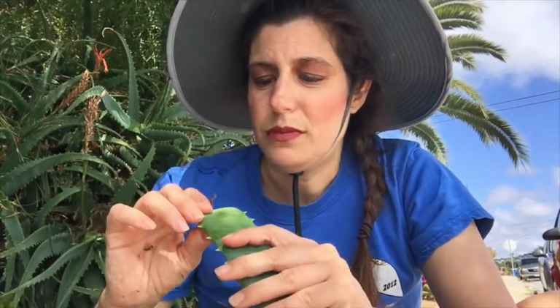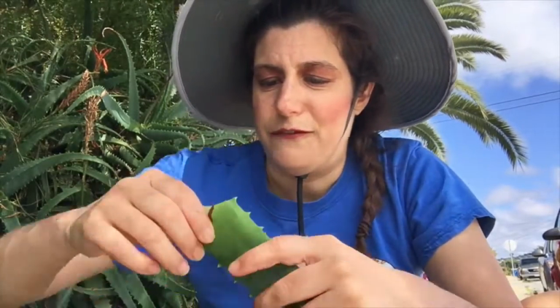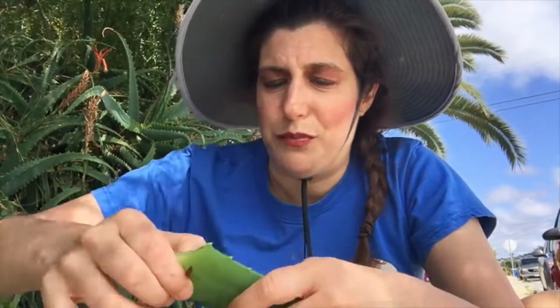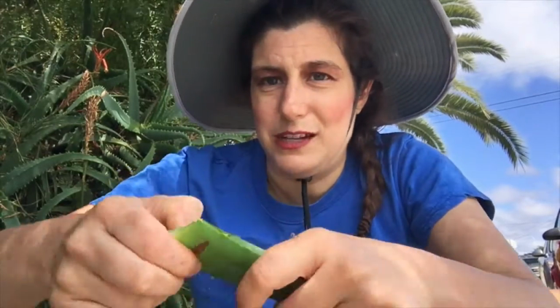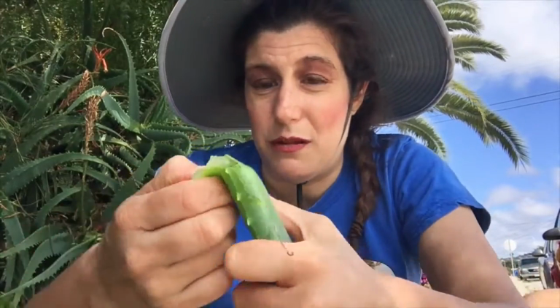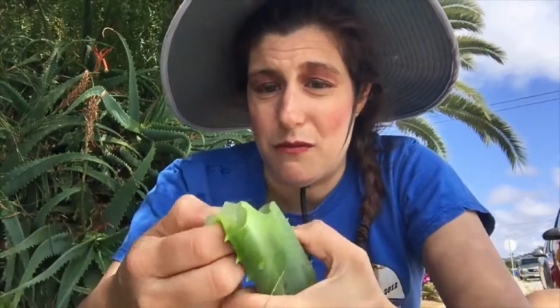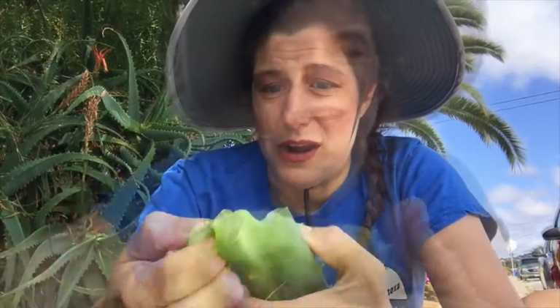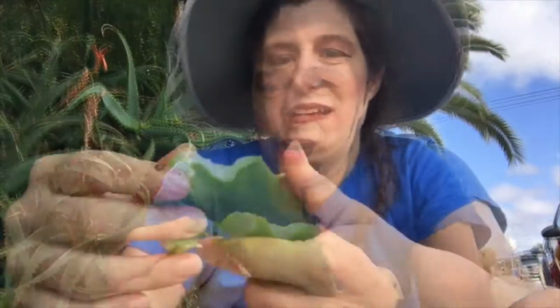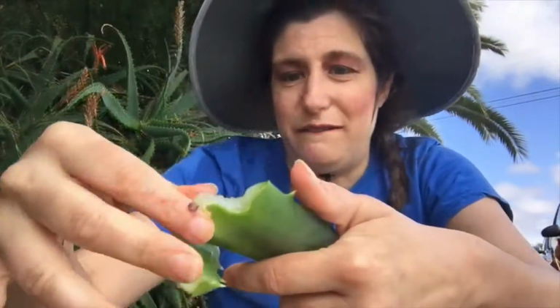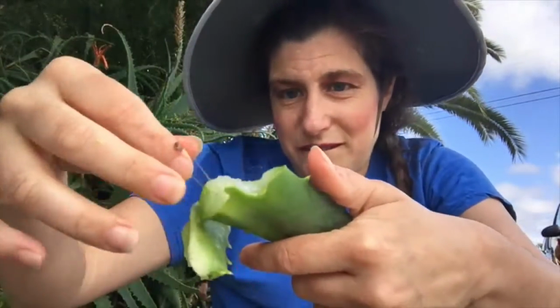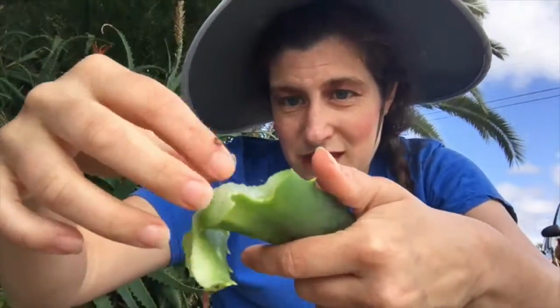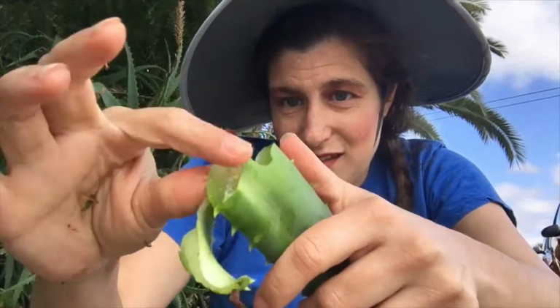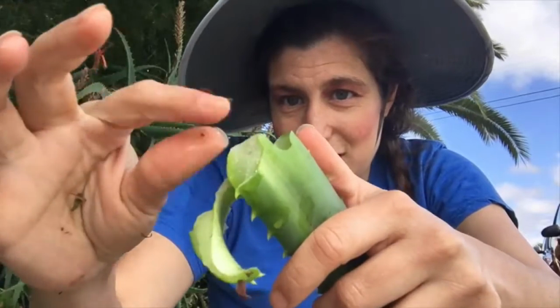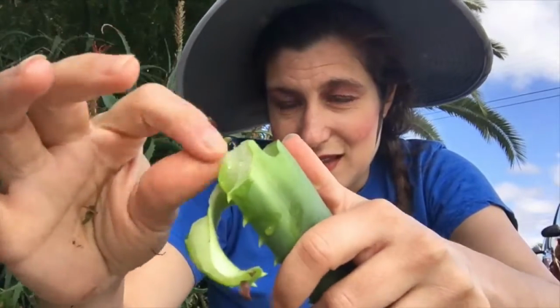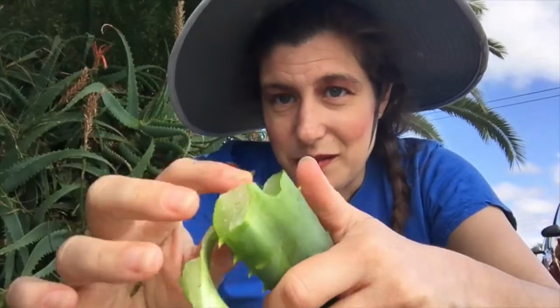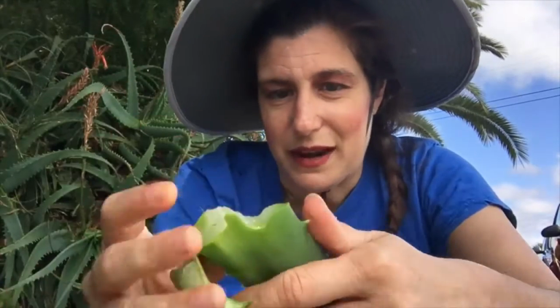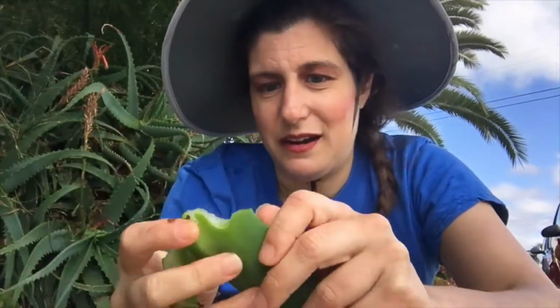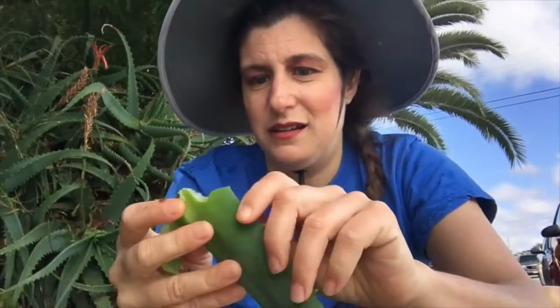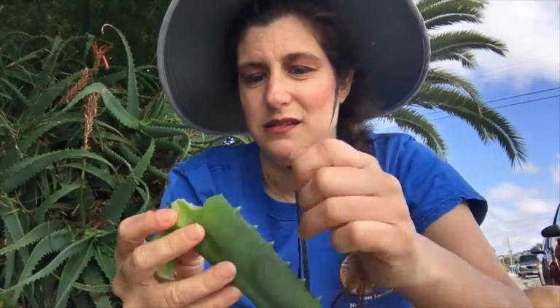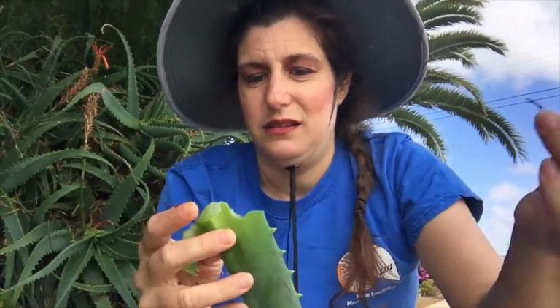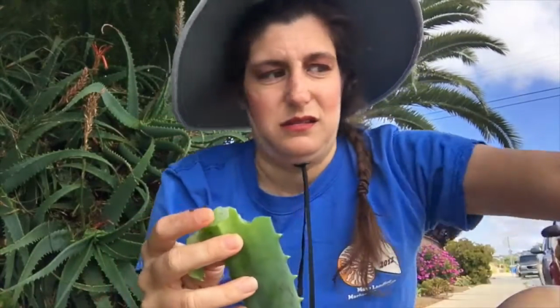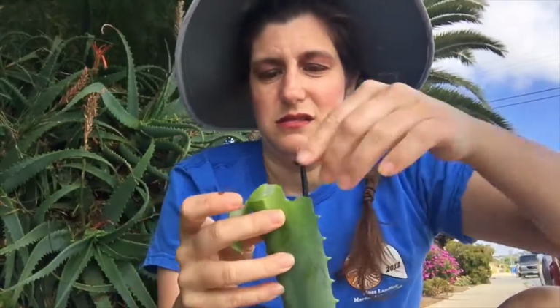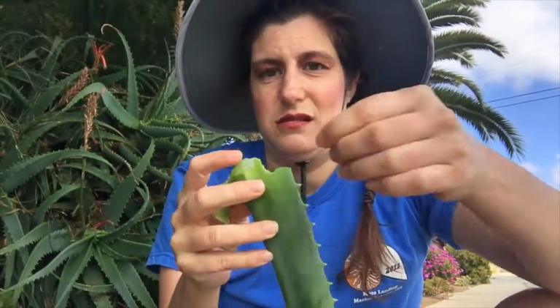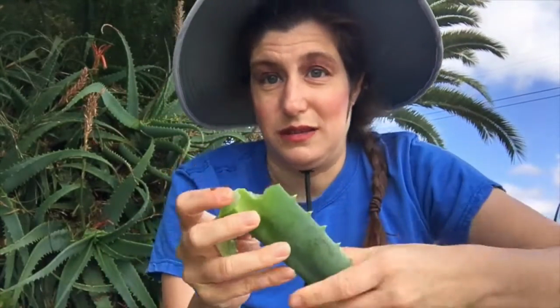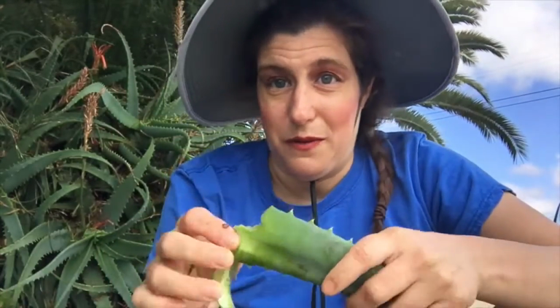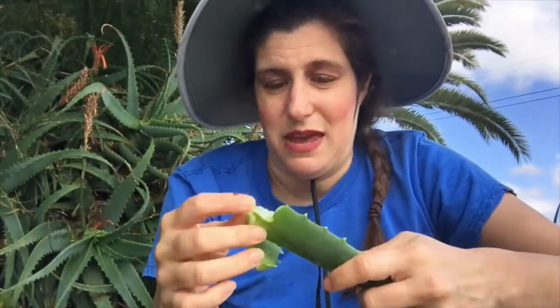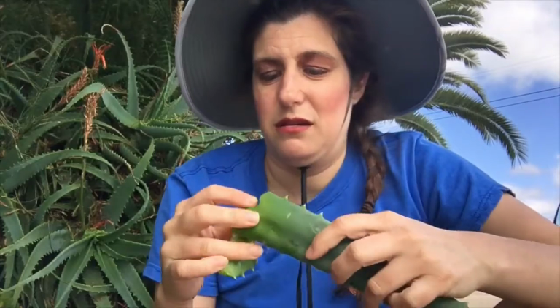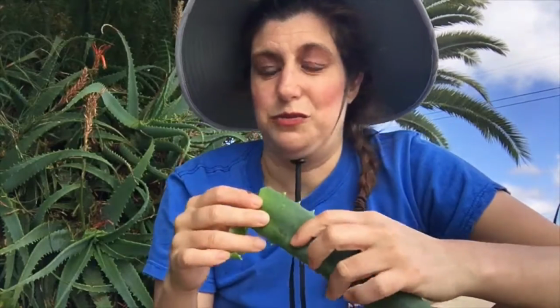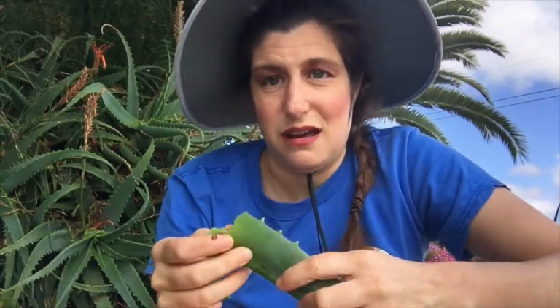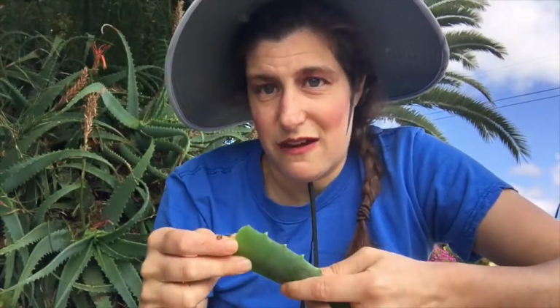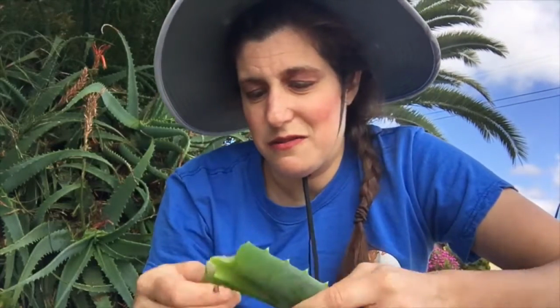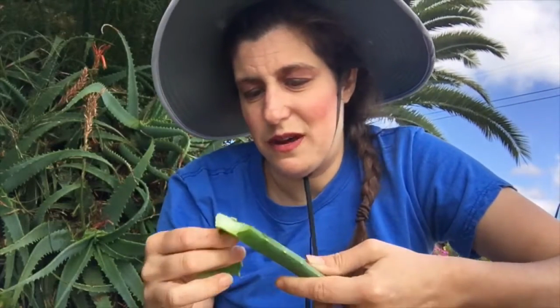If you break into it a little more, you can see it a little better. Some people make drinks out of aloe as well.